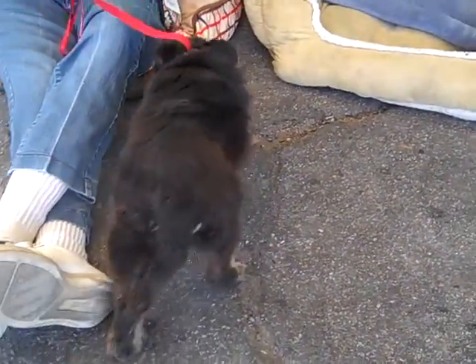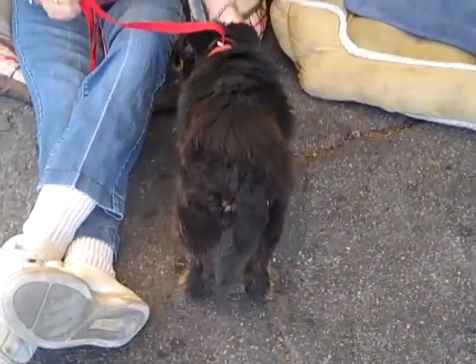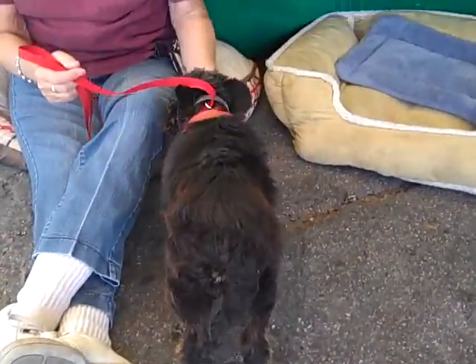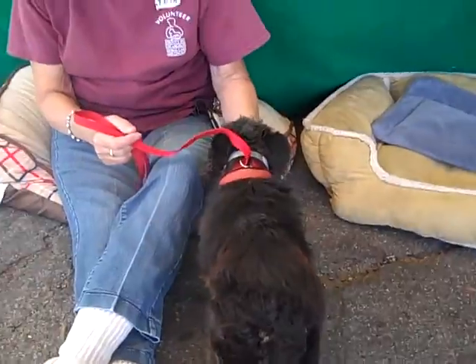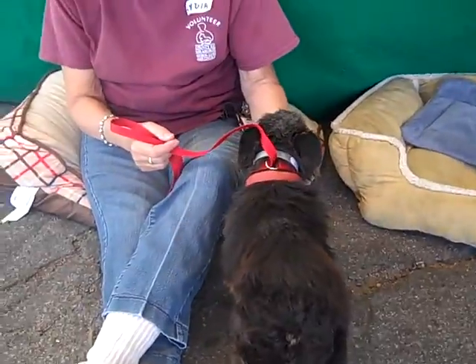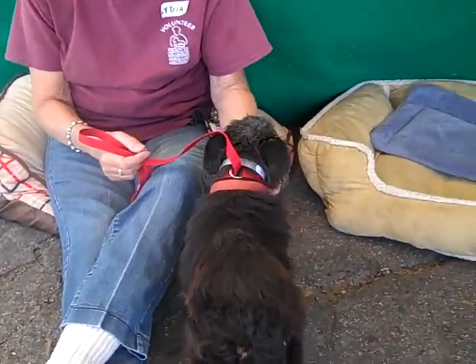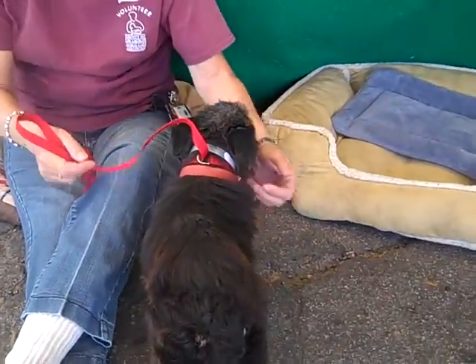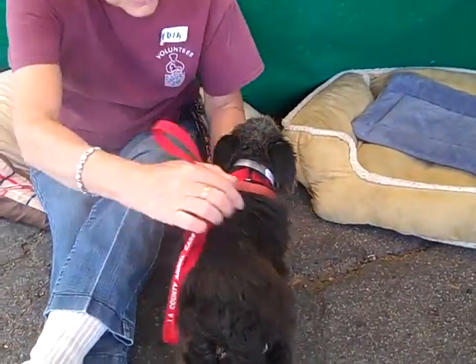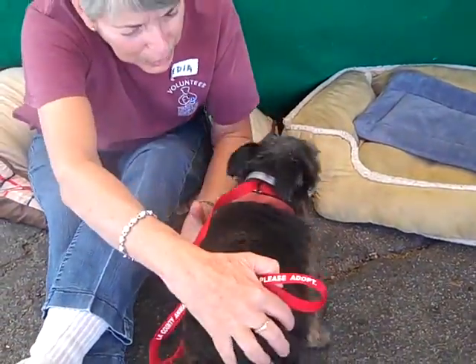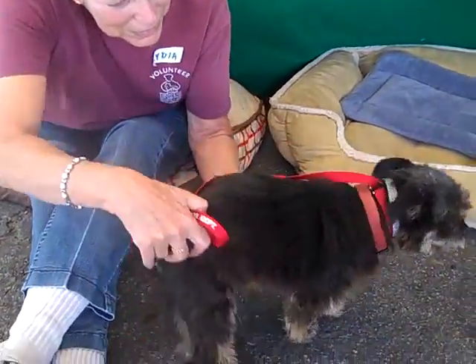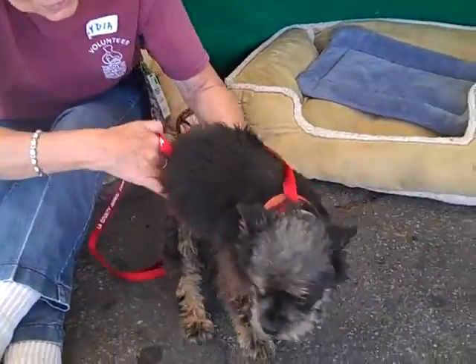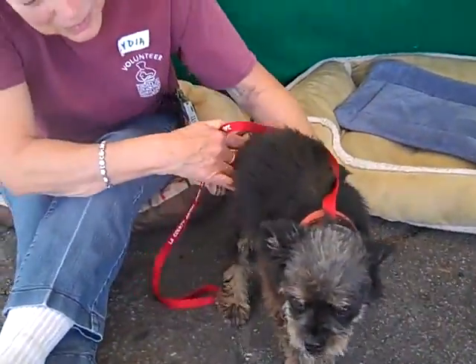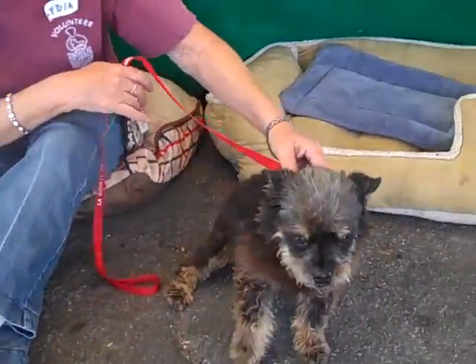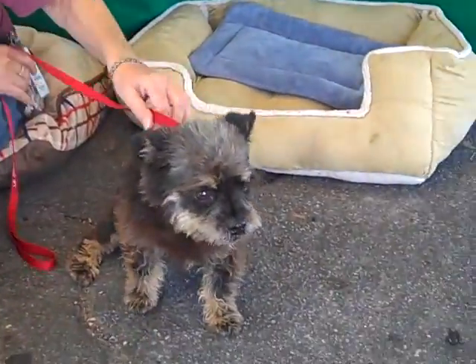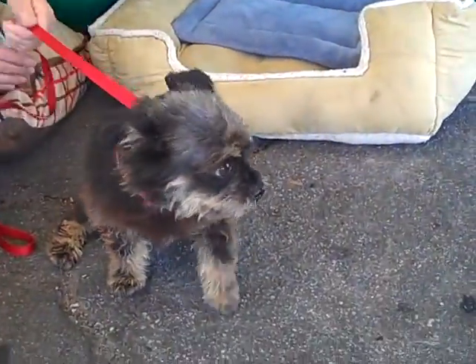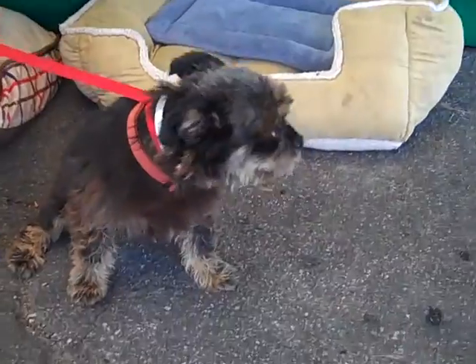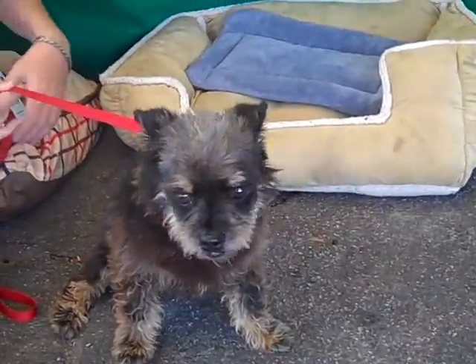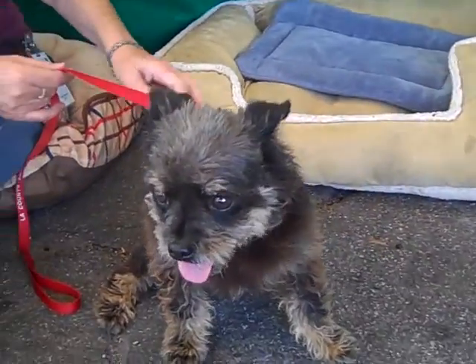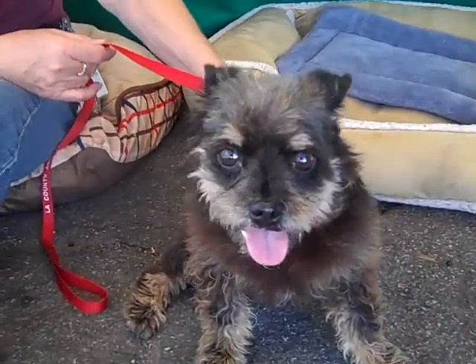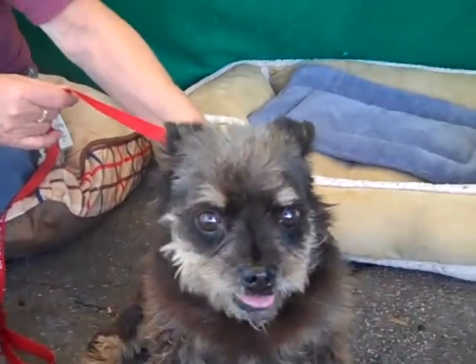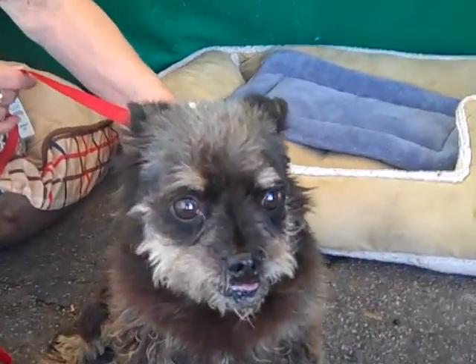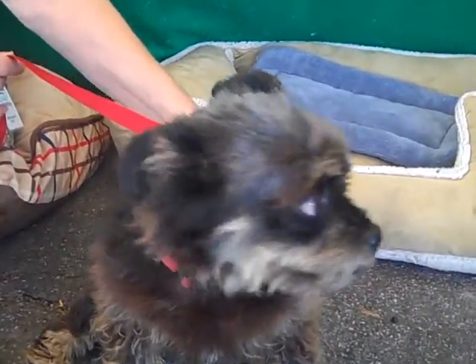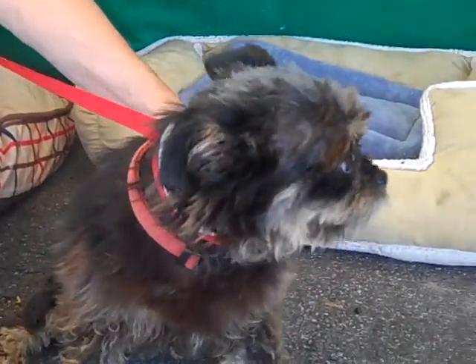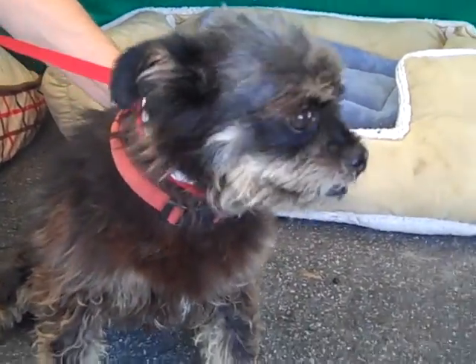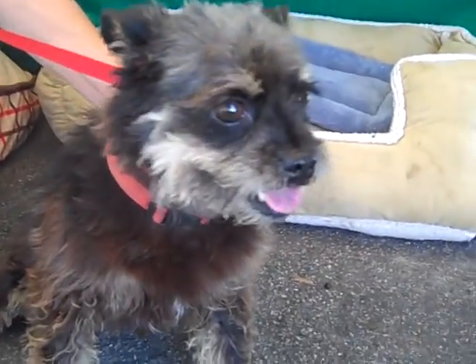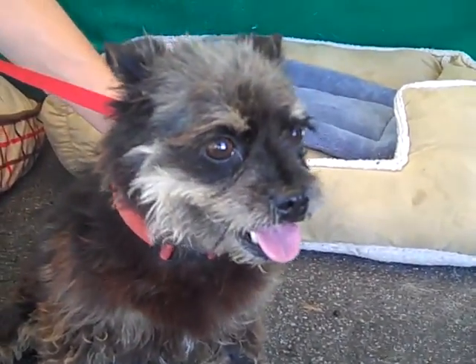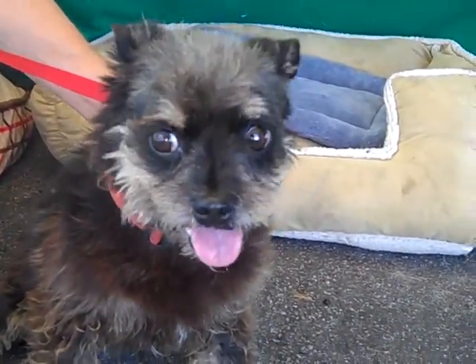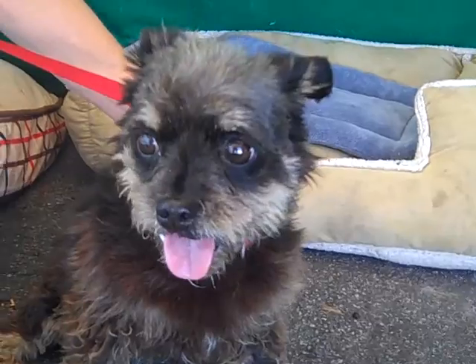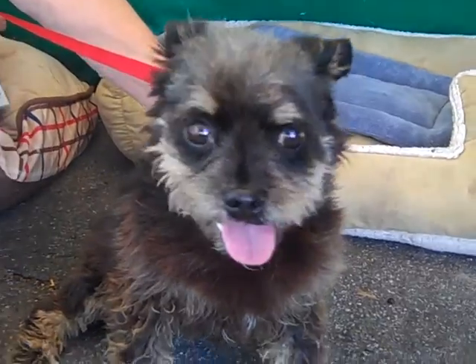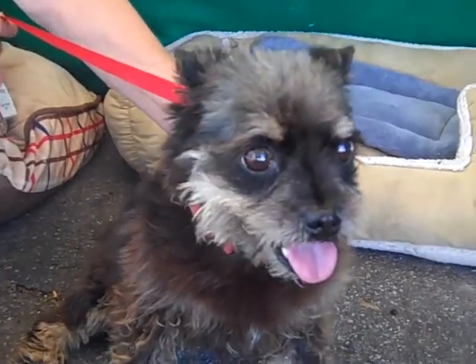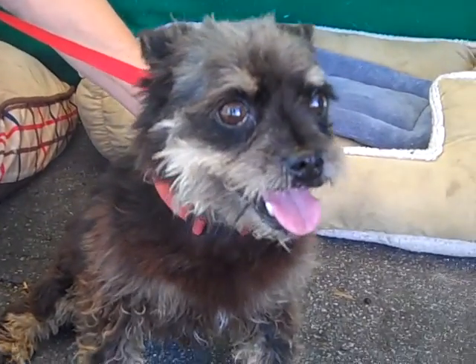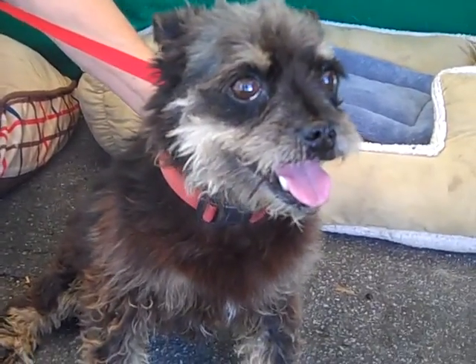Please come down and meet Queenie. If you're looking for the perfect little lap dog, perfect little purse dog, and a dog to get you lots of attention, she is about the cutest thing you can ever find. Come and meet Queenie at the Walden Park Shelter.